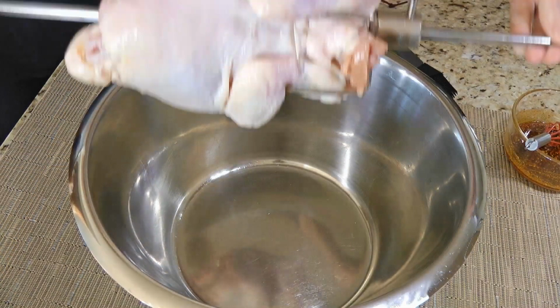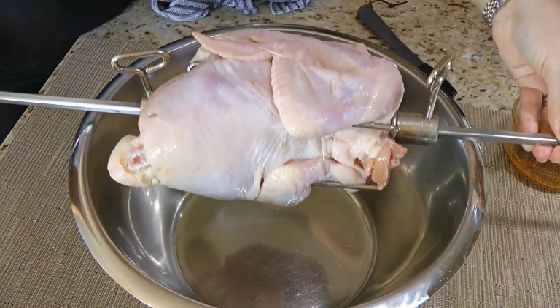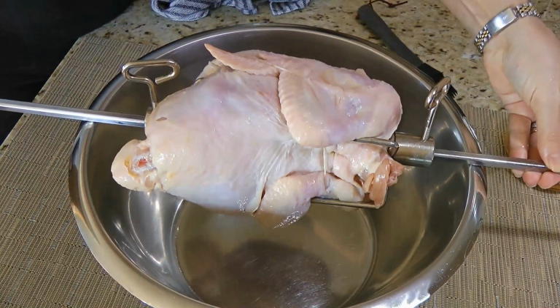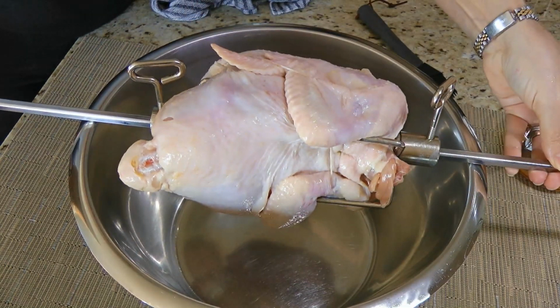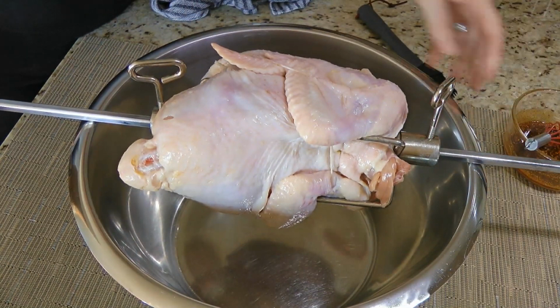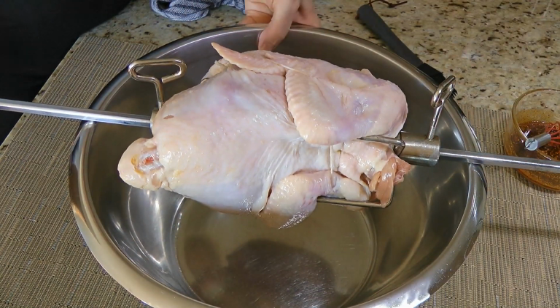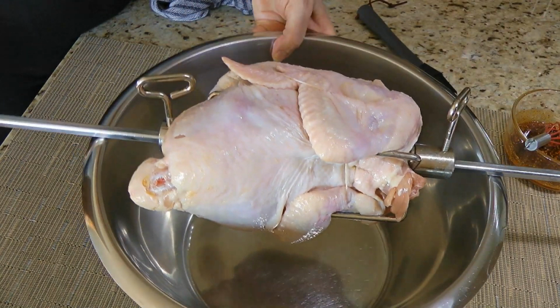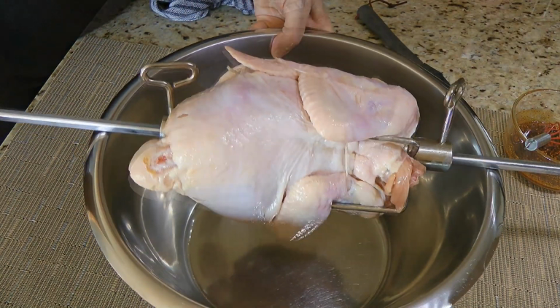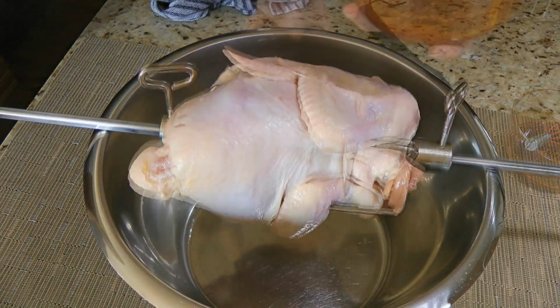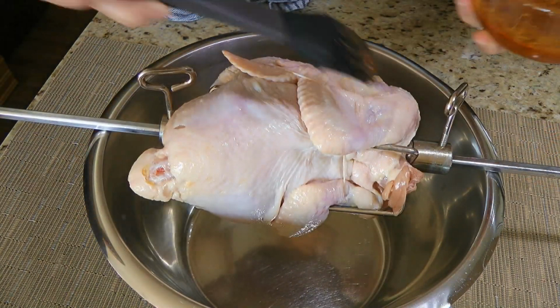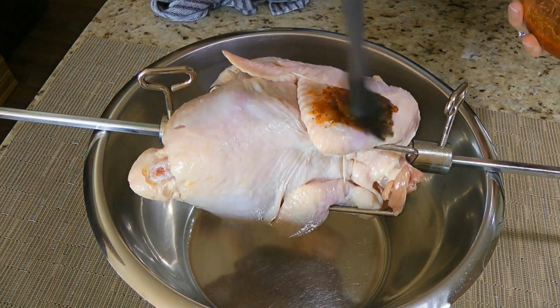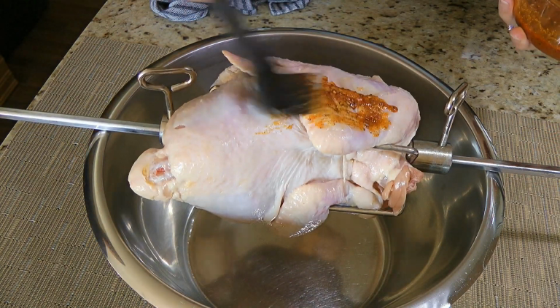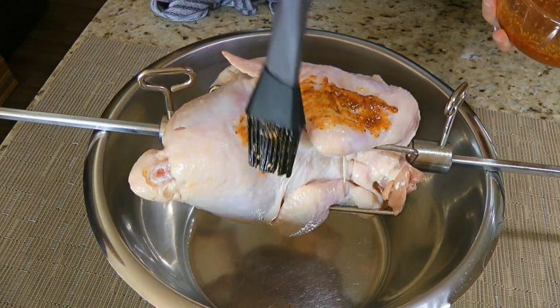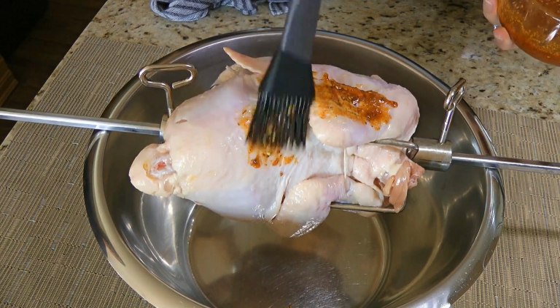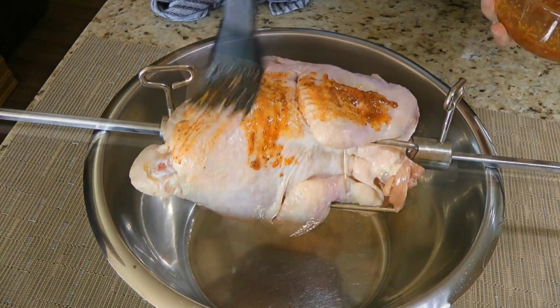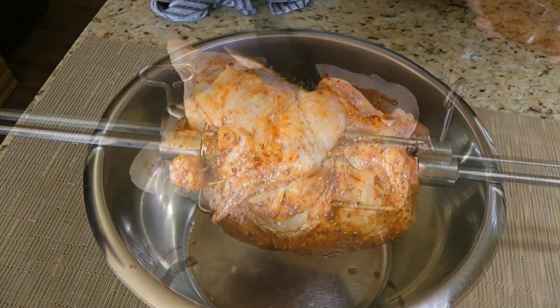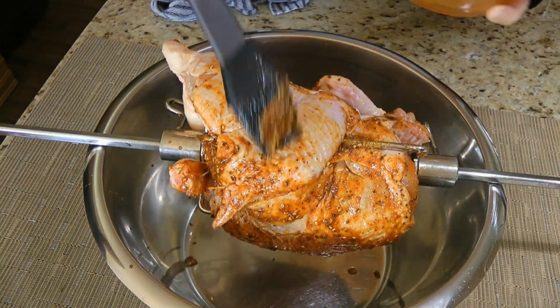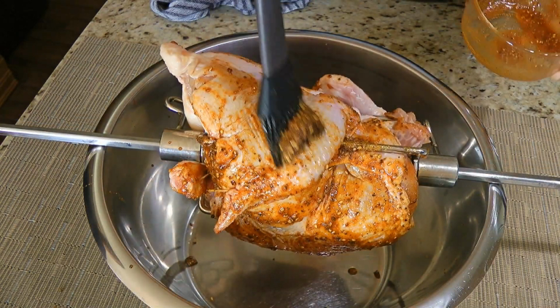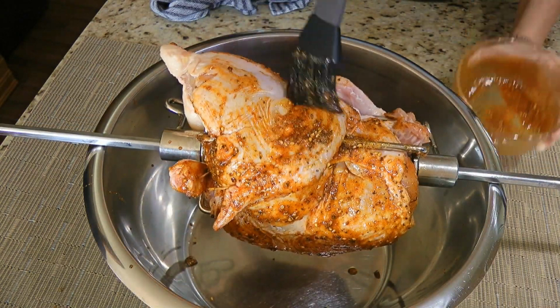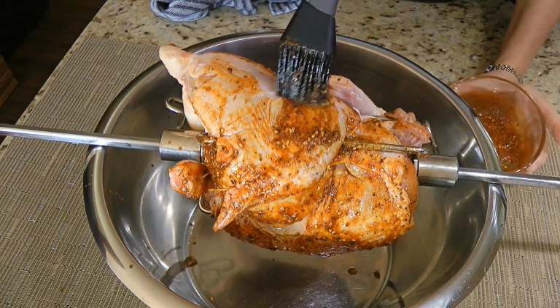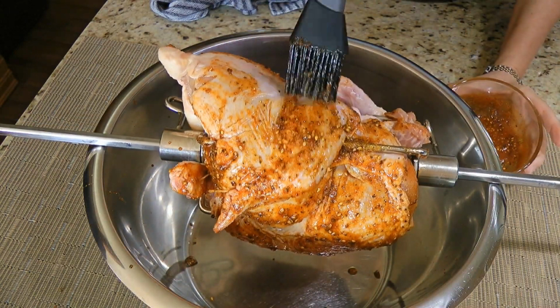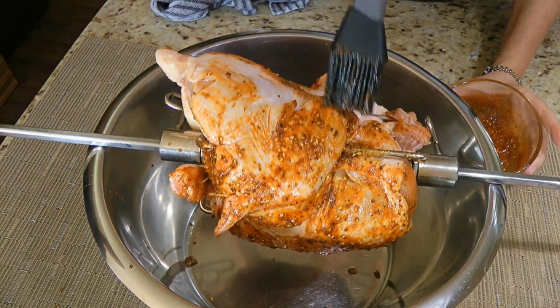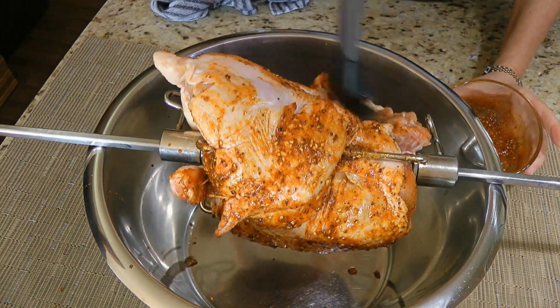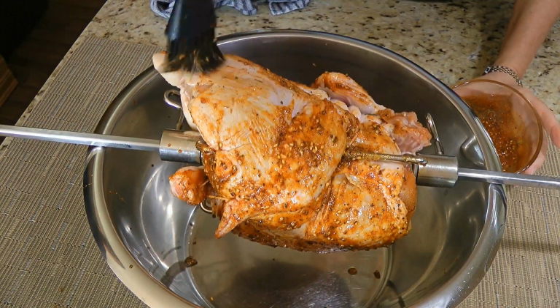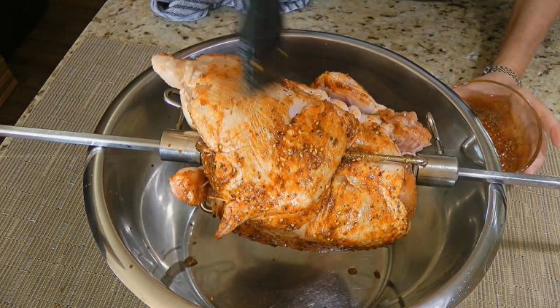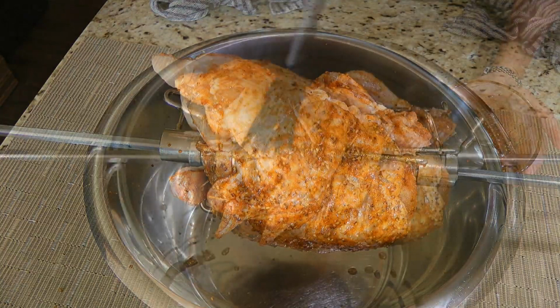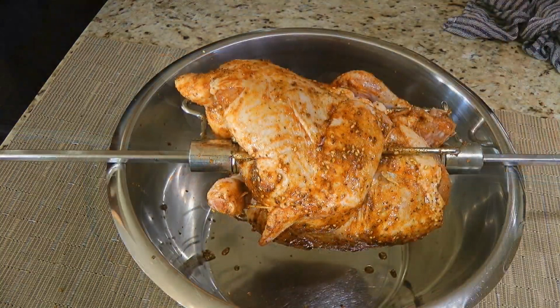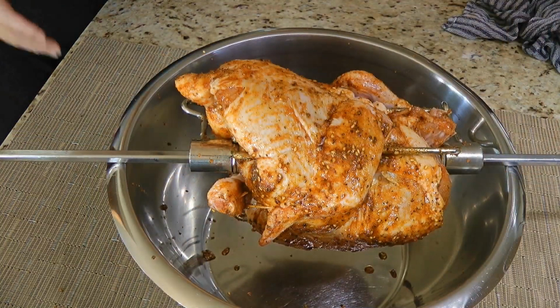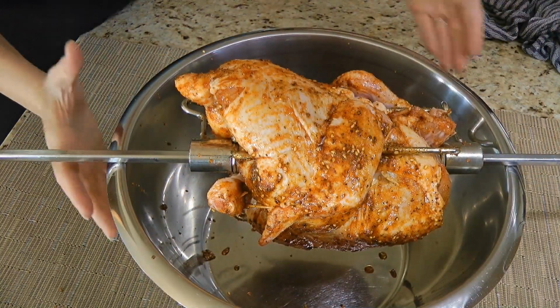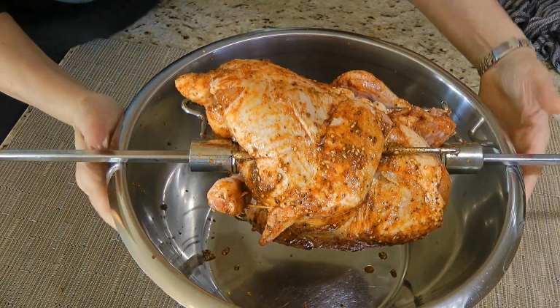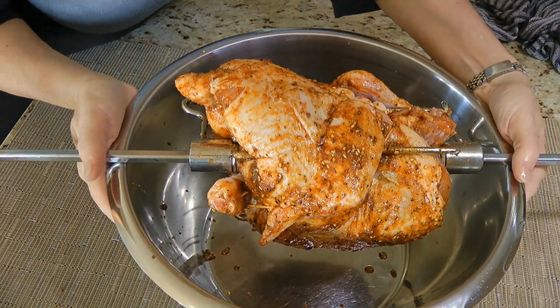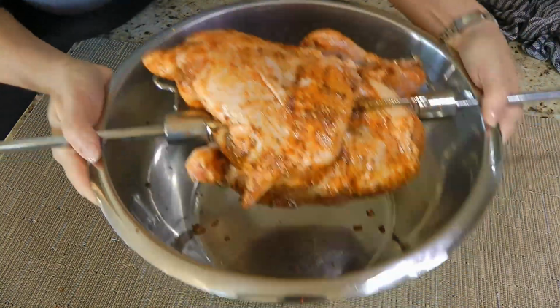Next, we'll place the chicken over a large stainless steel bowl and simply brush on or rub, covering the entire bird with it. See how easy it is? So when it's done, we'll move on to the BBQ.